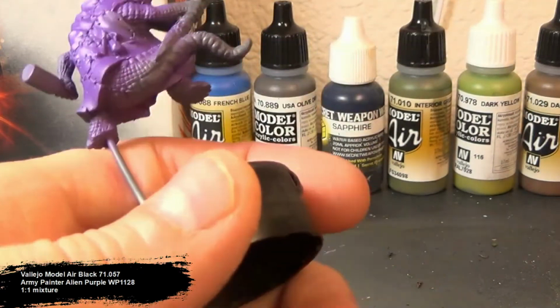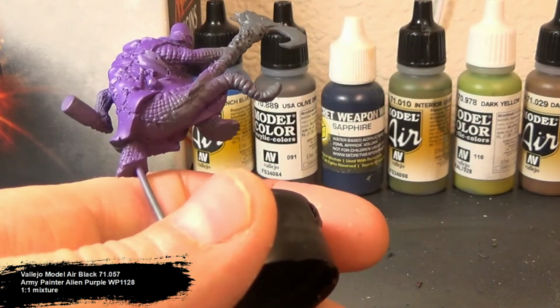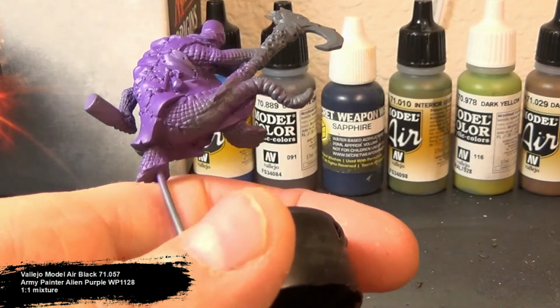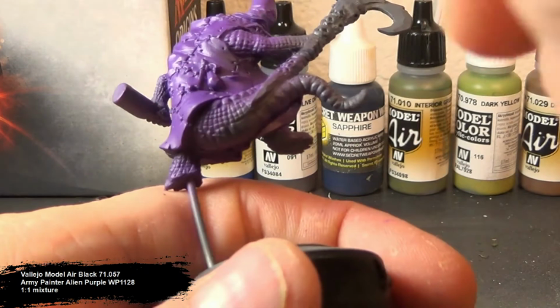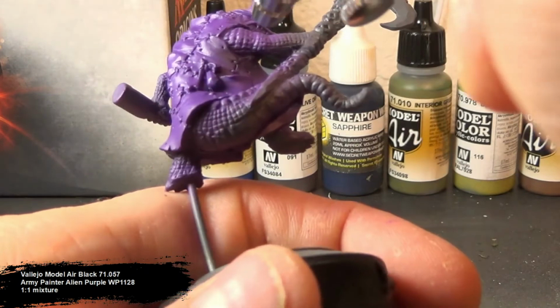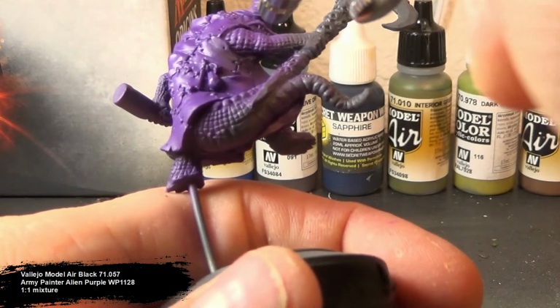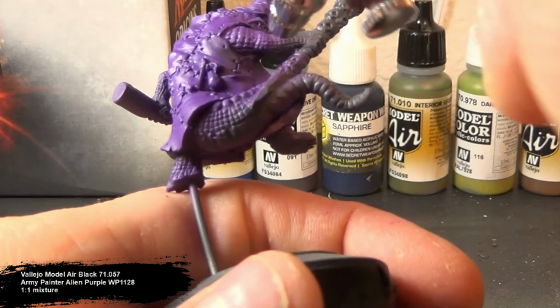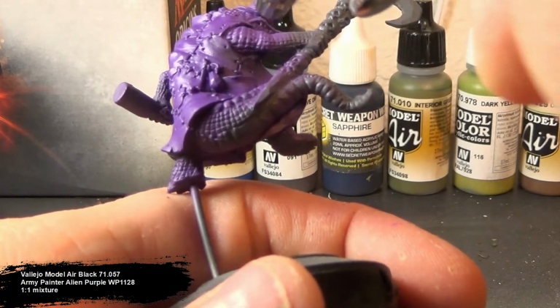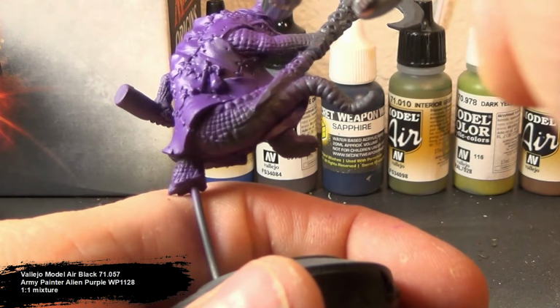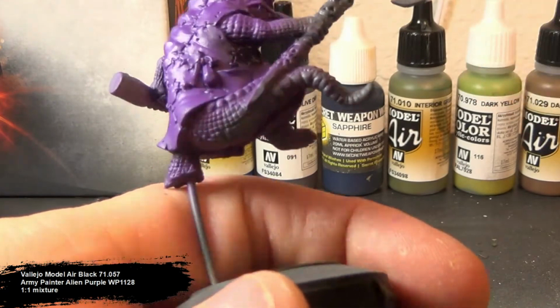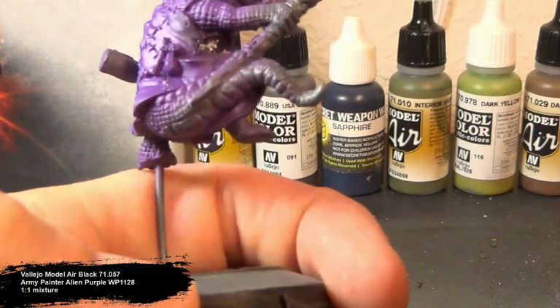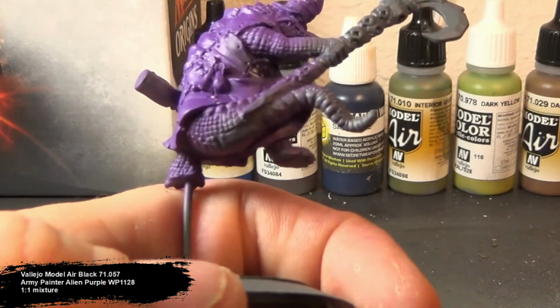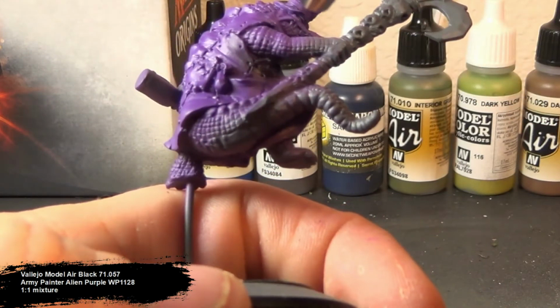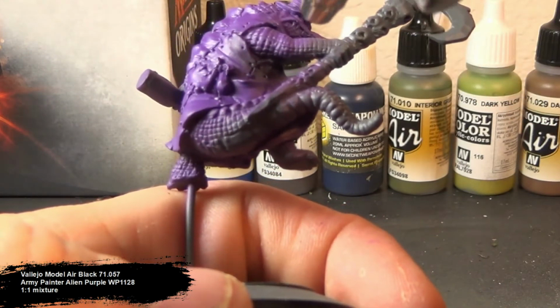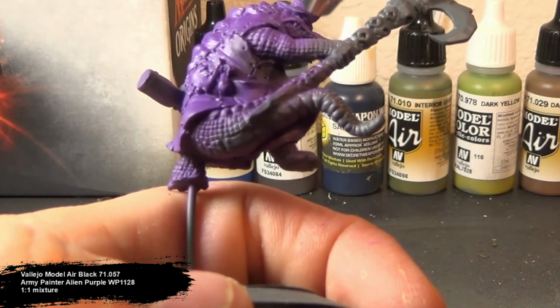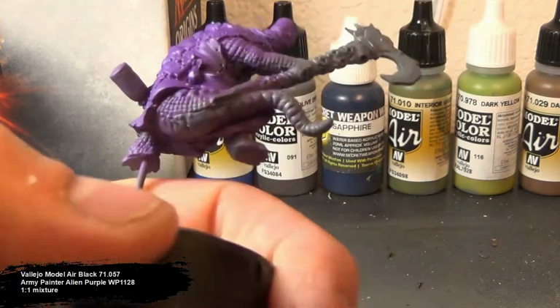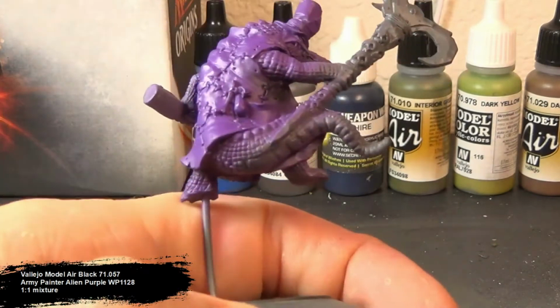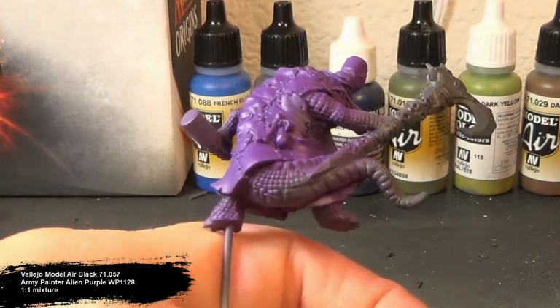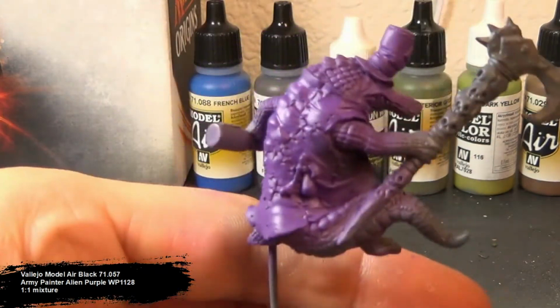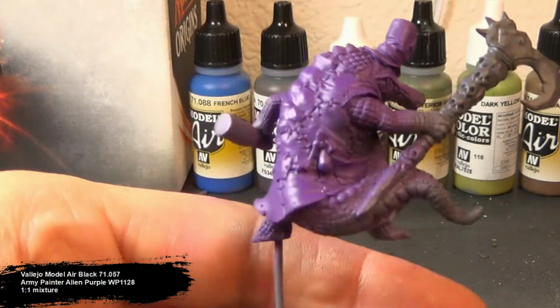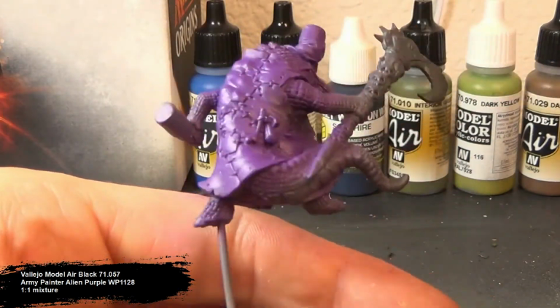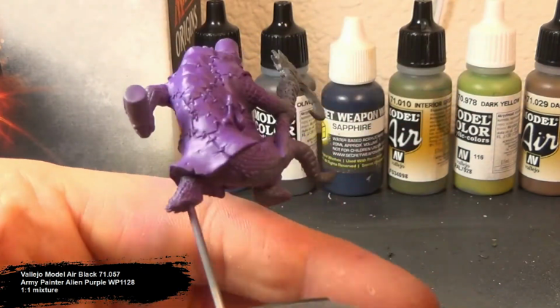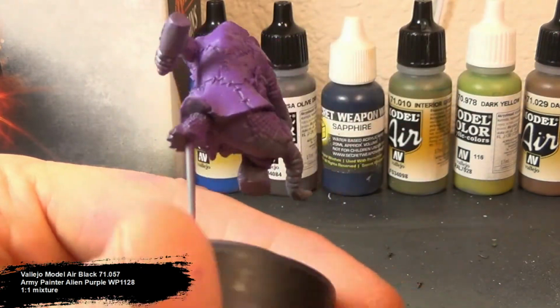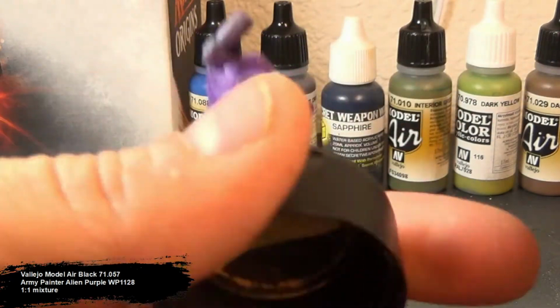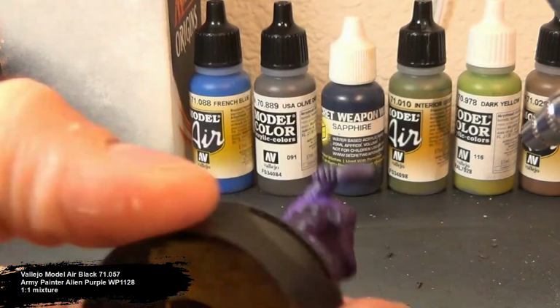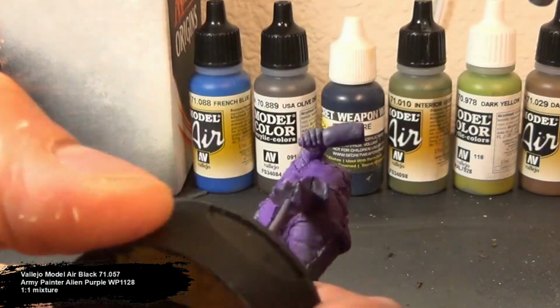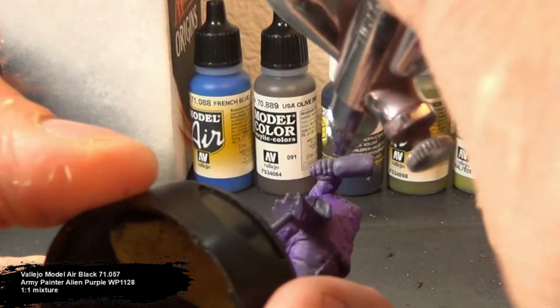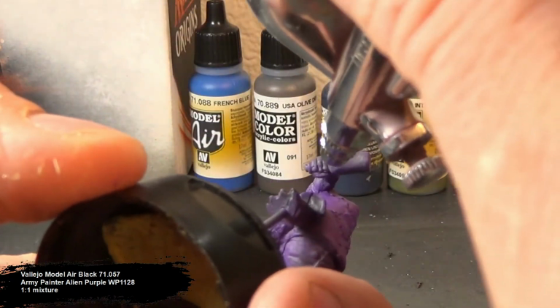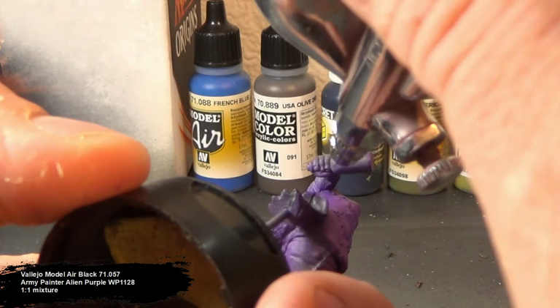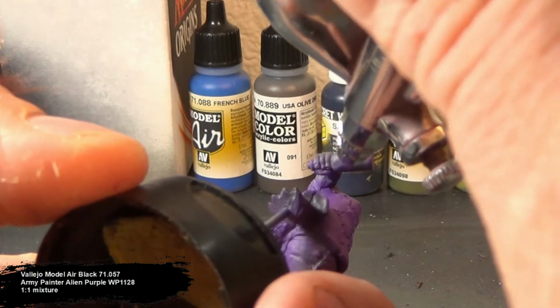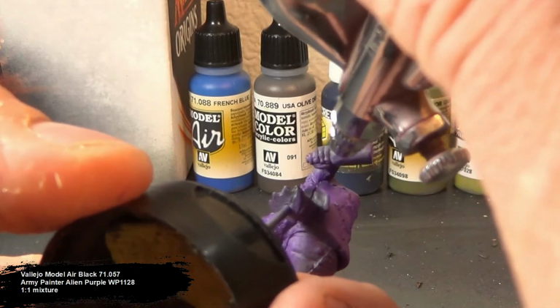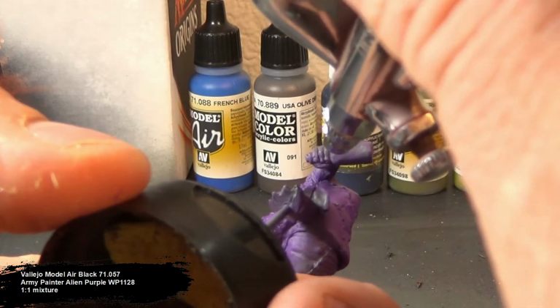When working close to the figure, I knocked my airbrush's PSI way down to around 12 to 15. When I work farther away, such as when I'm base coating or when I'm doing a clear coat on top — gloss or satin — I have it cranked all the way up to 18 or 20.